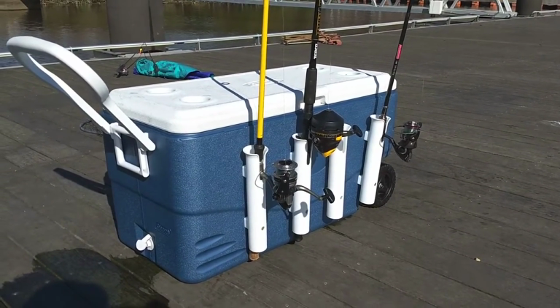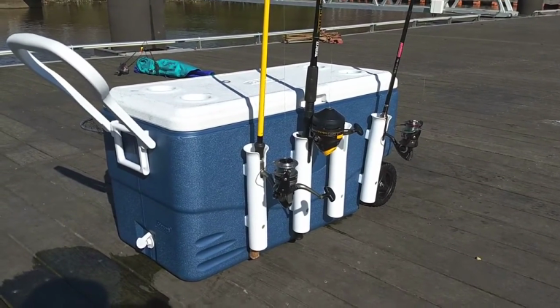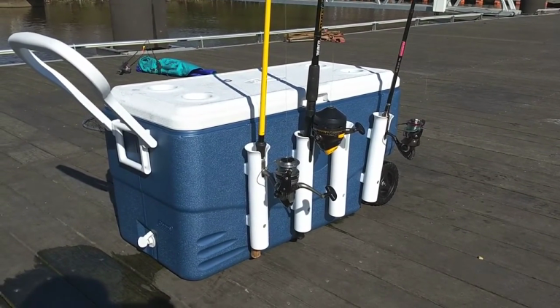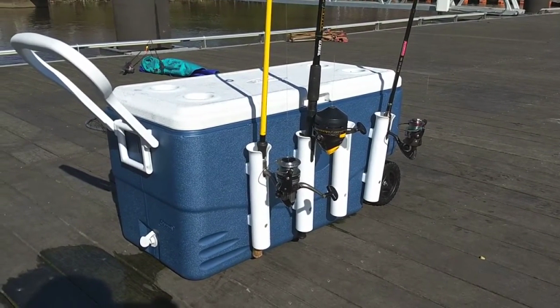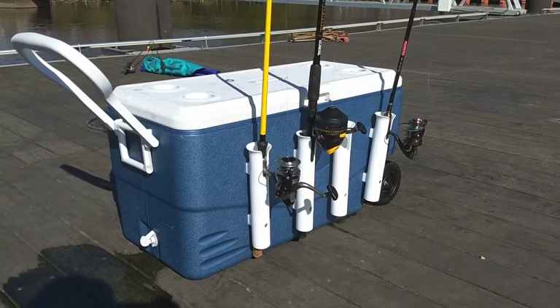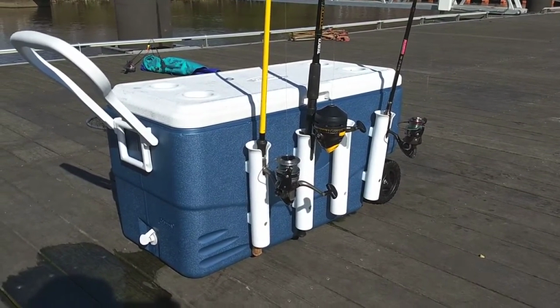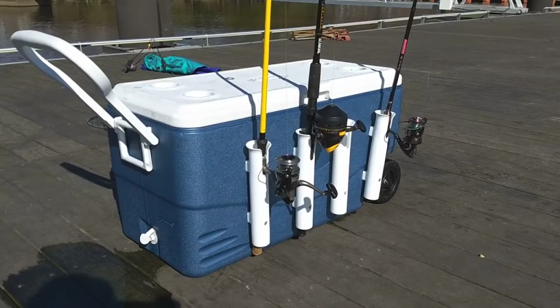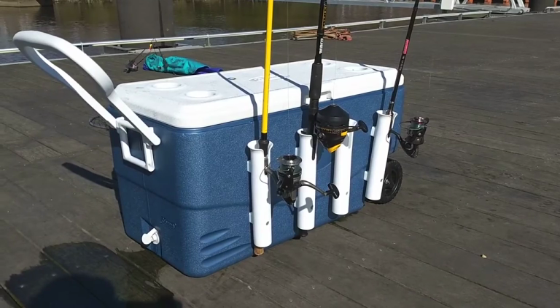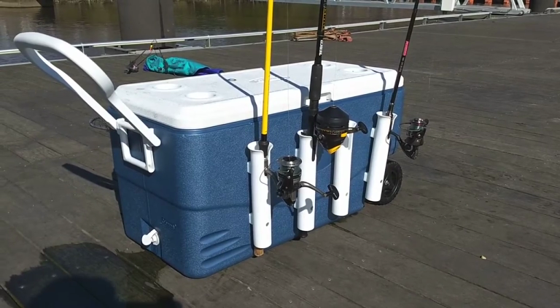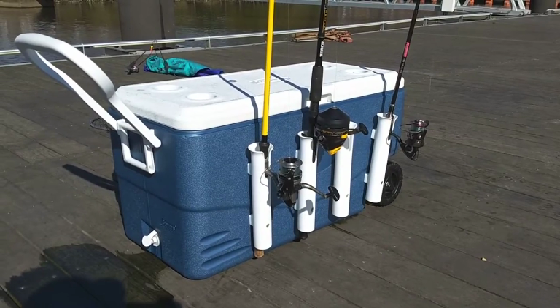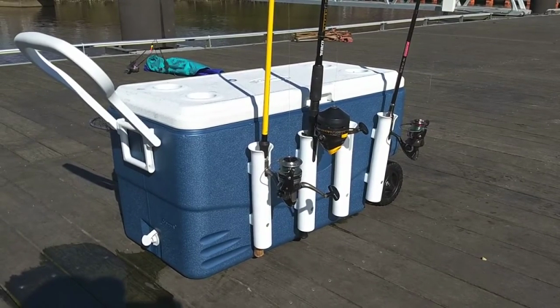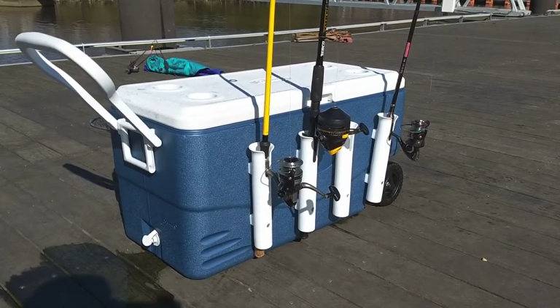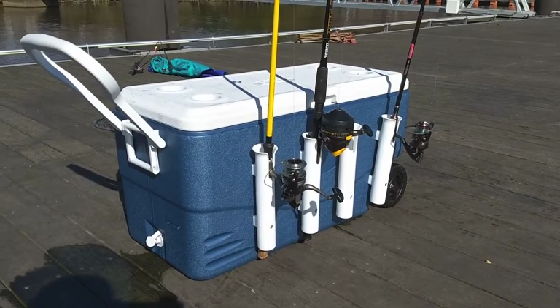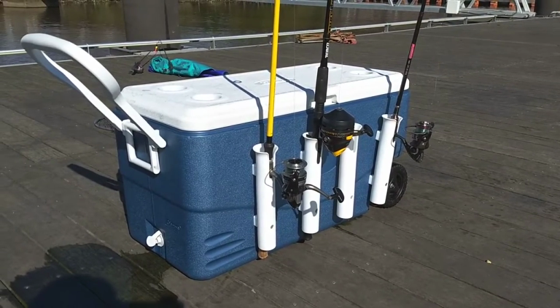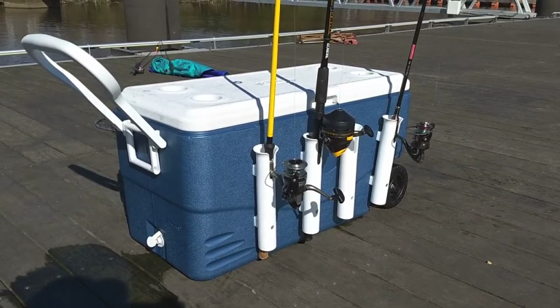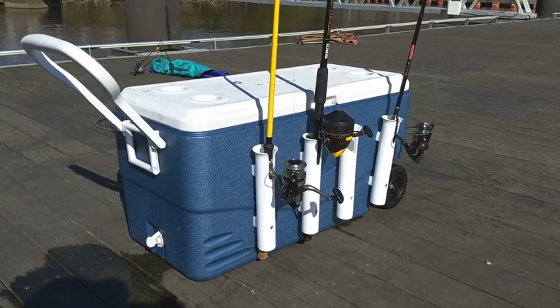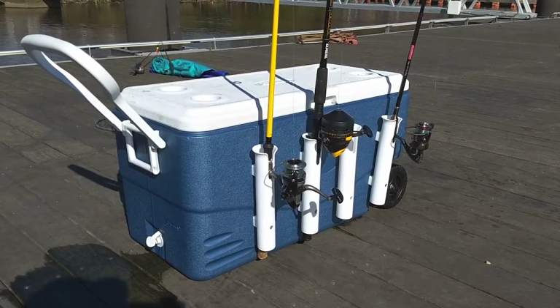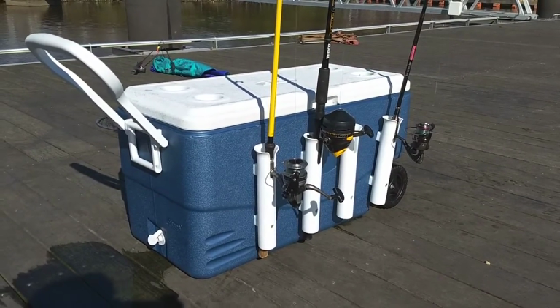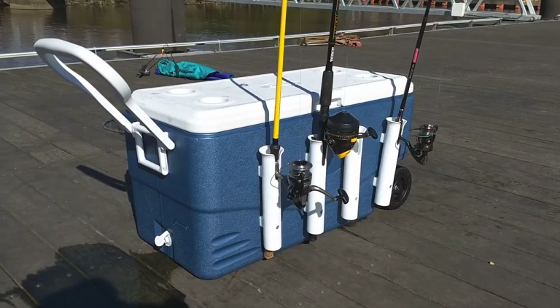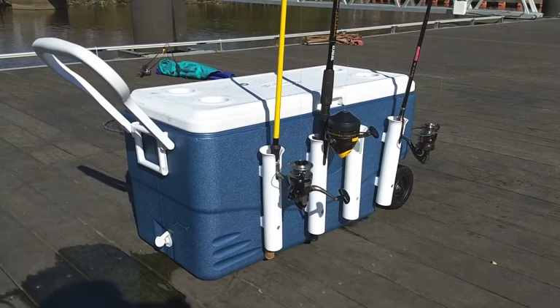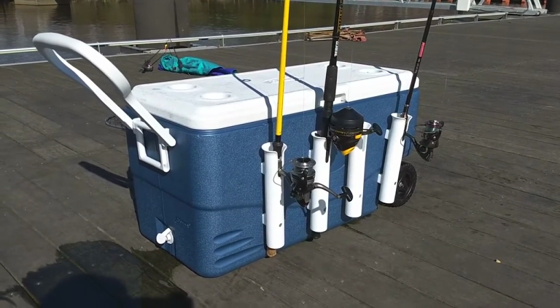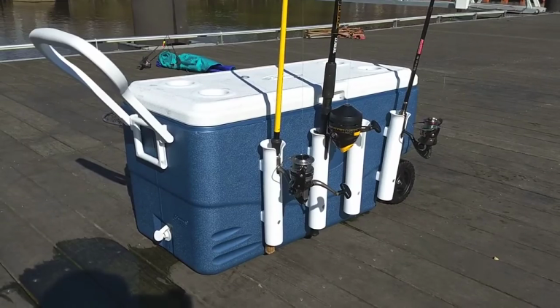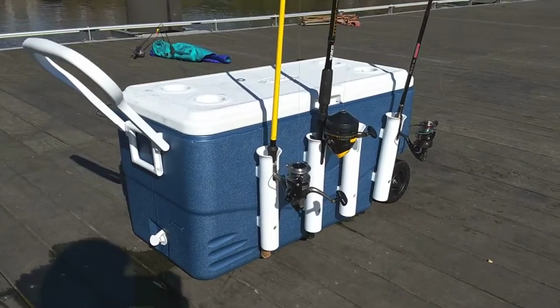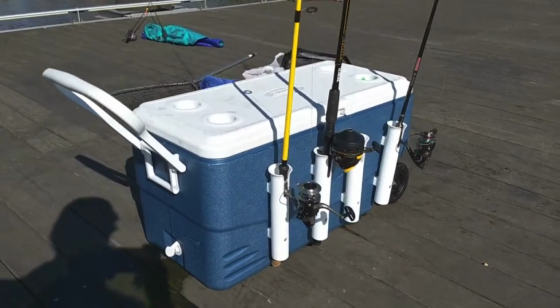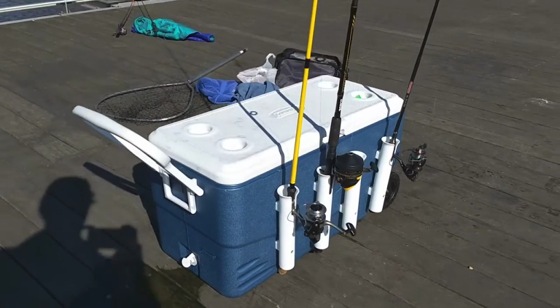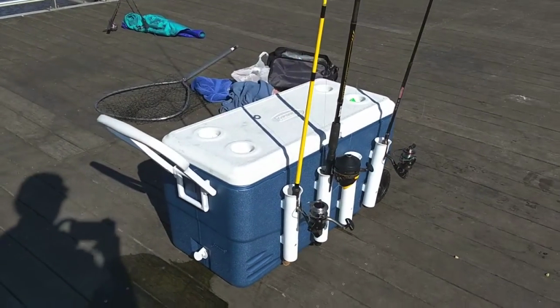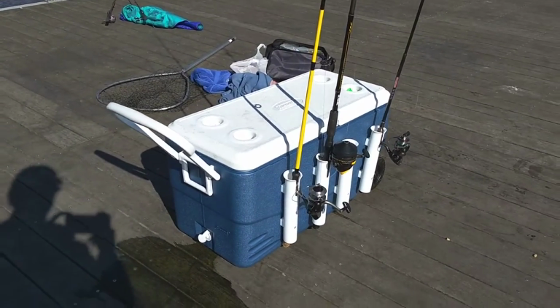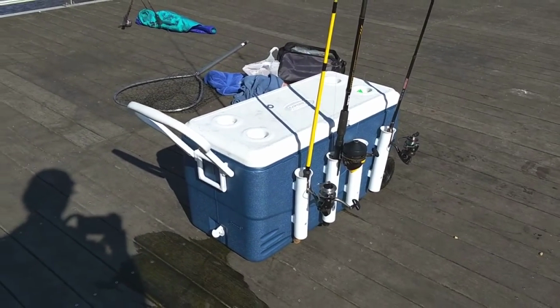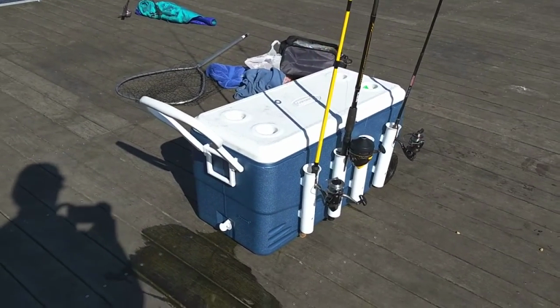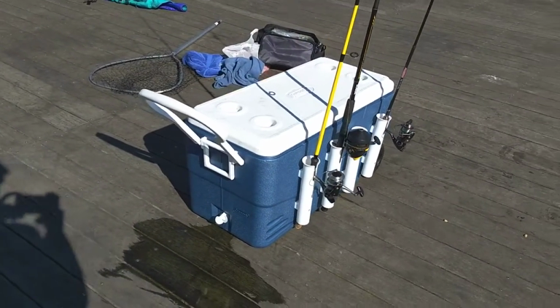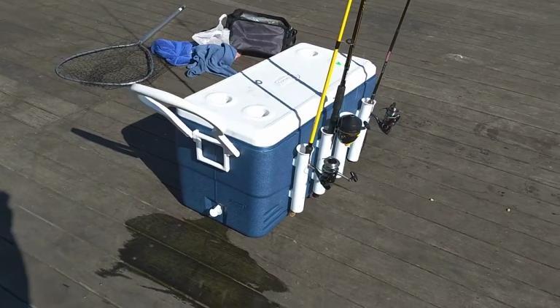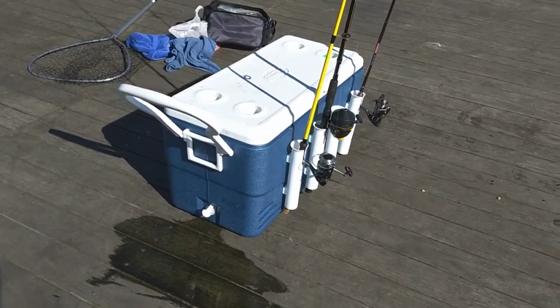I put four rod holders on just one side, but quite frankly, if you want to put four rod holders on the other side you can do that — fish two sides of the dock at once with eight different rods. I love this thing.